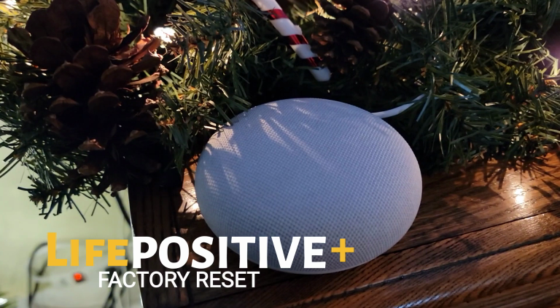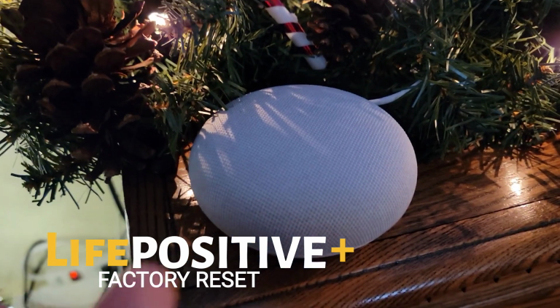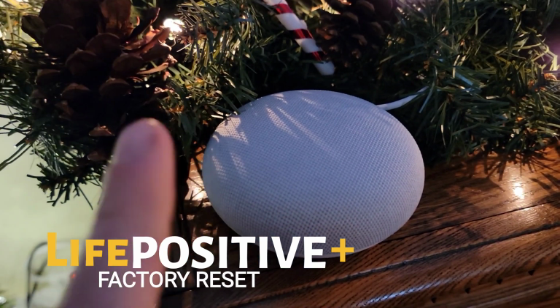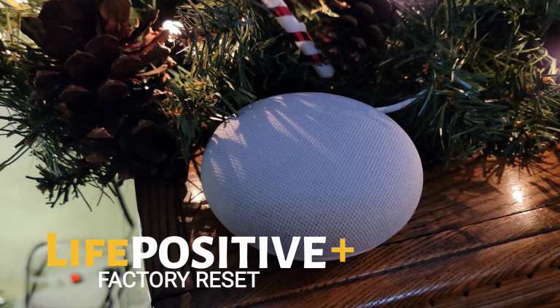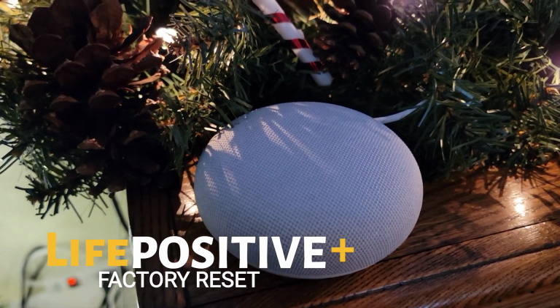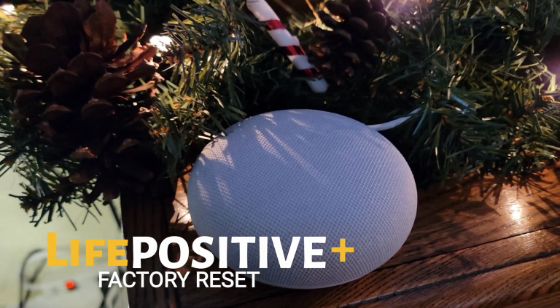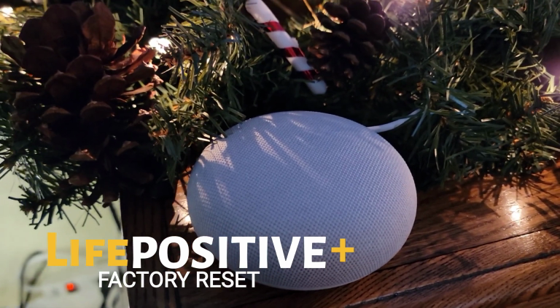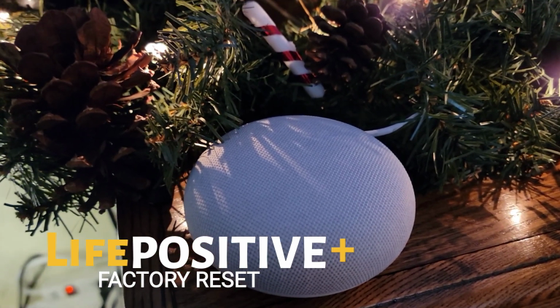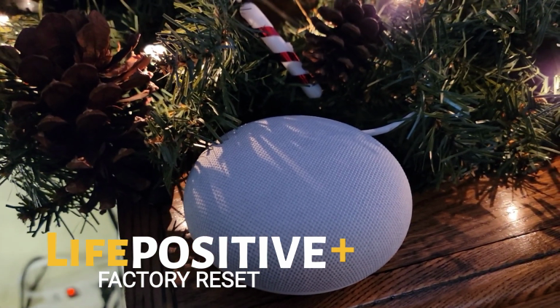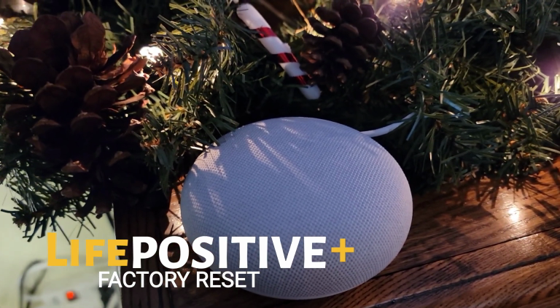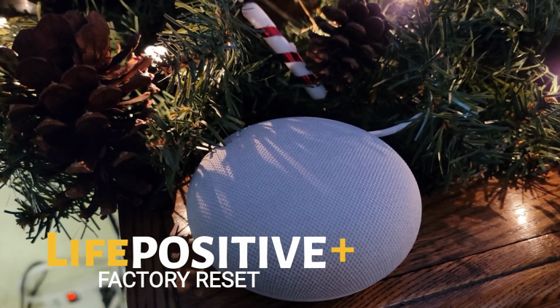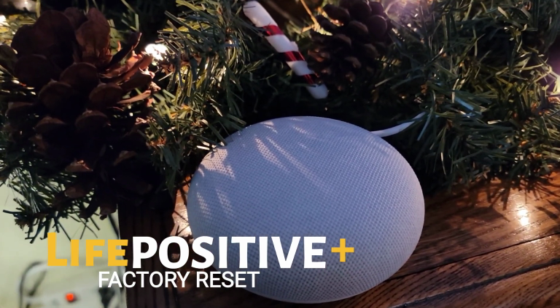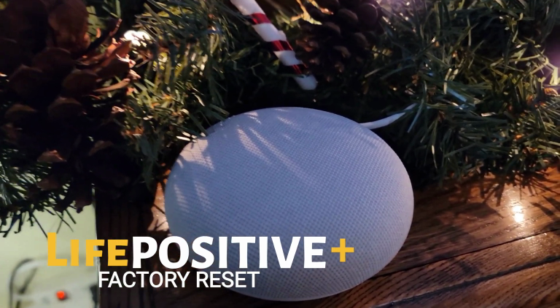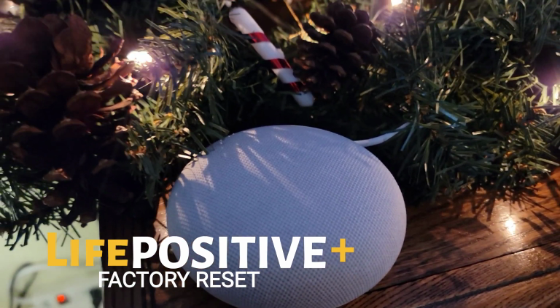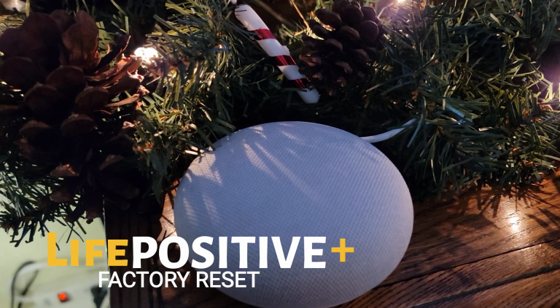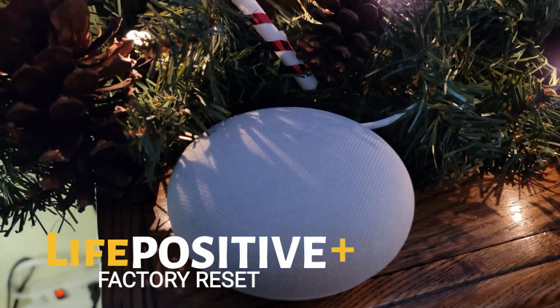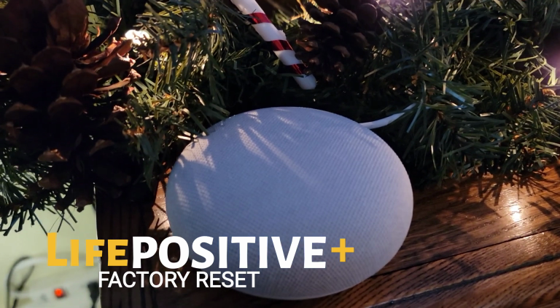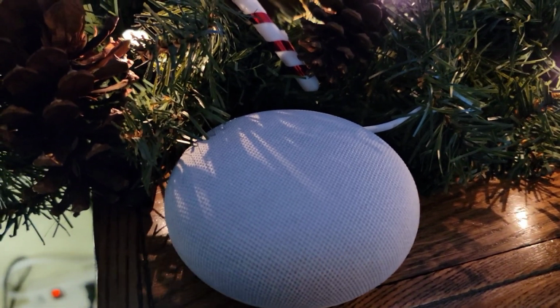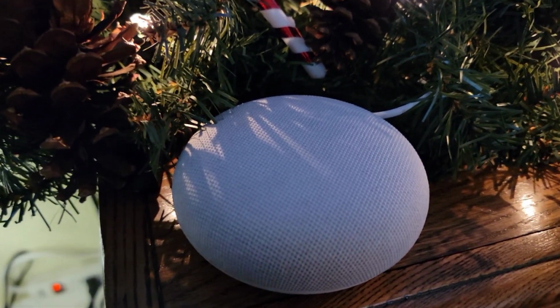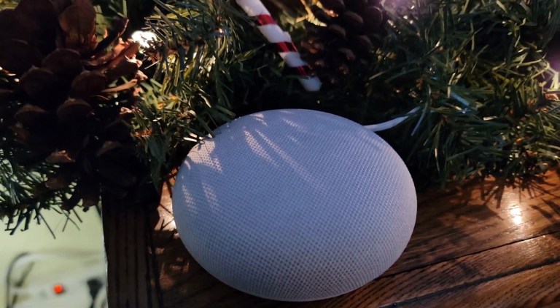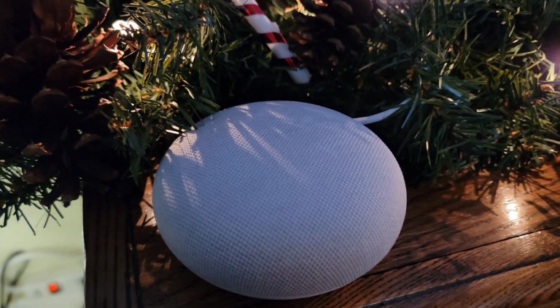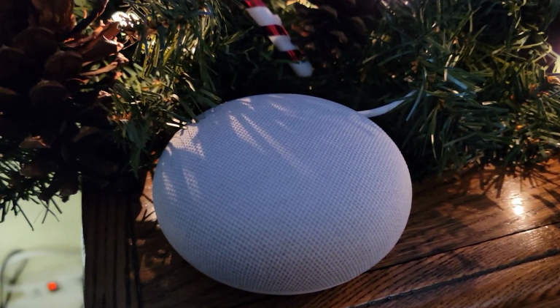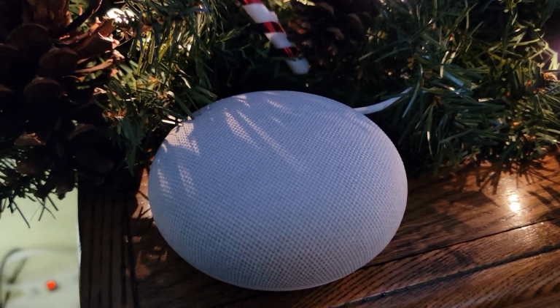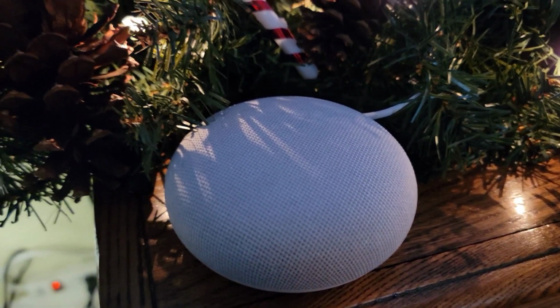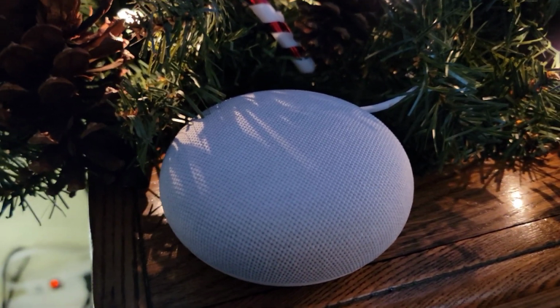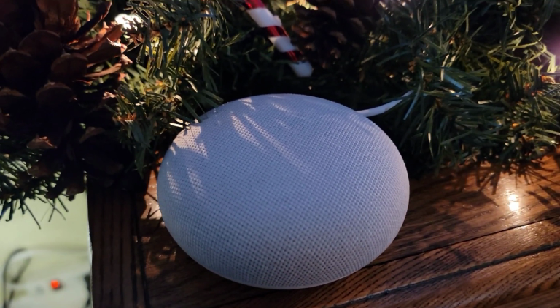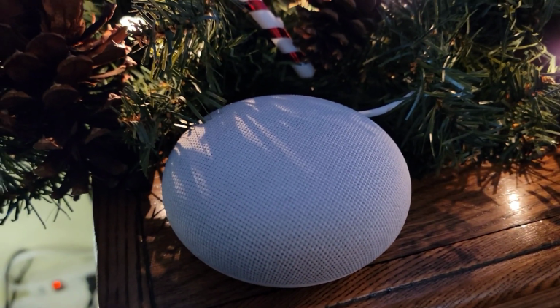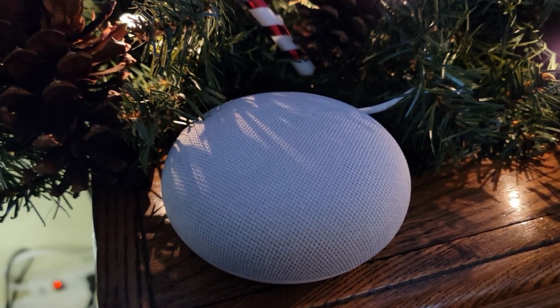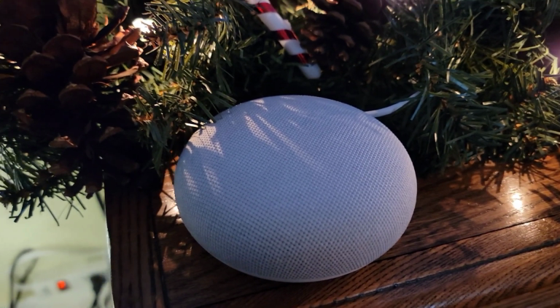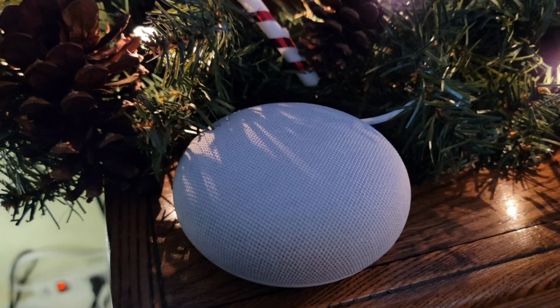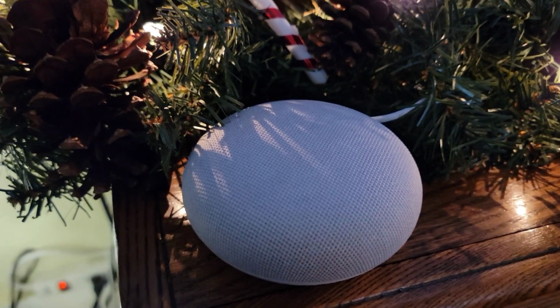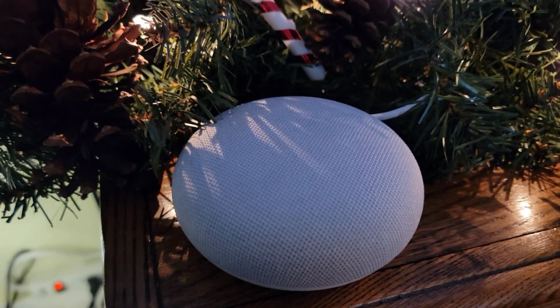The infamous Google Assistant, one of the greatest tools to making your house automated with less wiring and no hassle. But sometimes they lose connection, just like our smart bulbs, and we have to reset them.